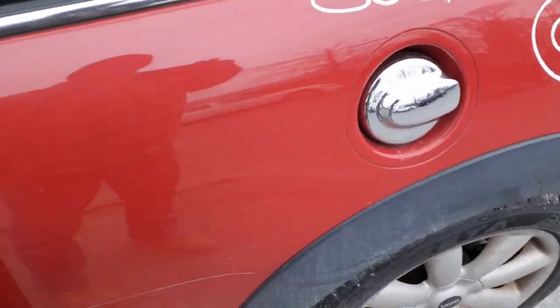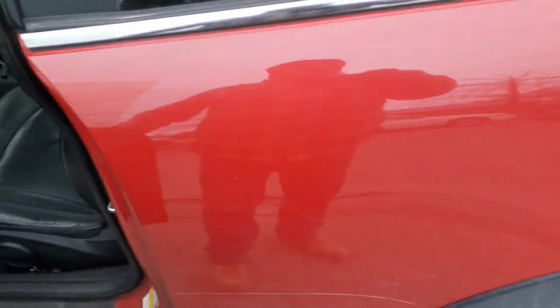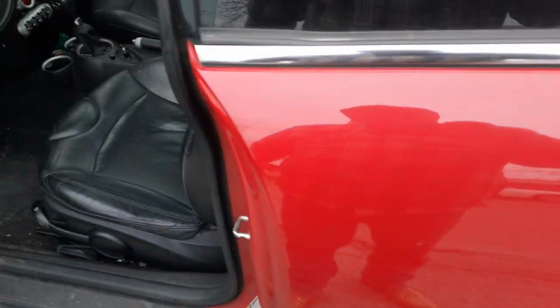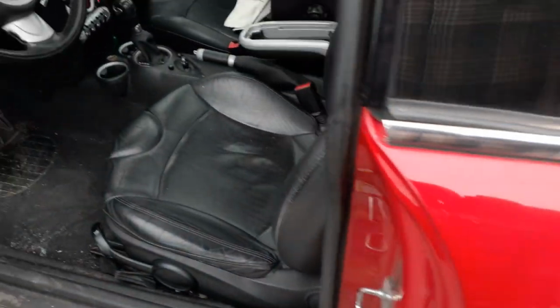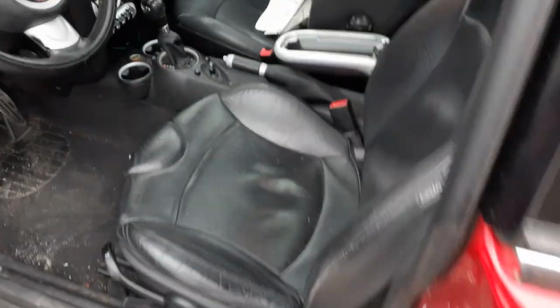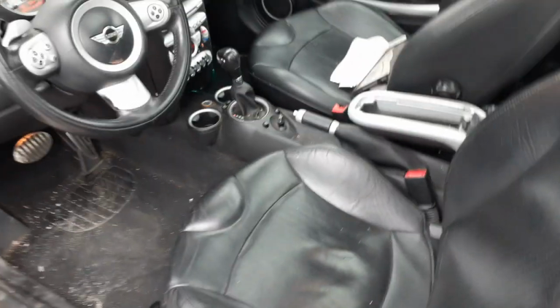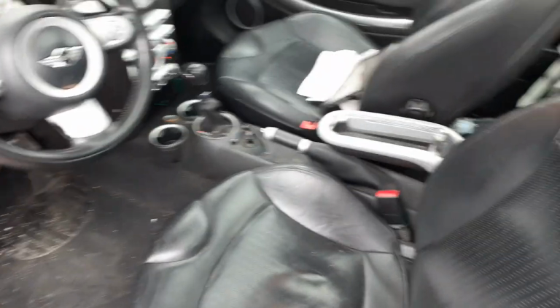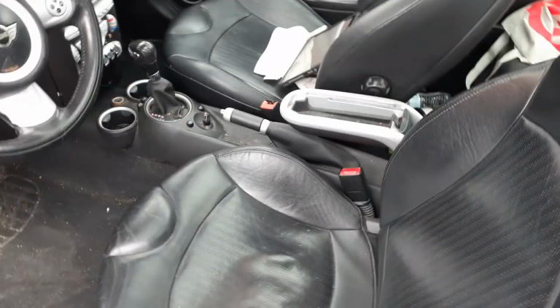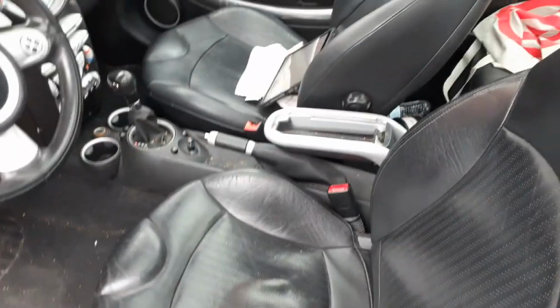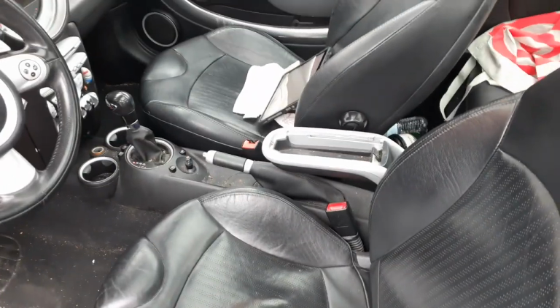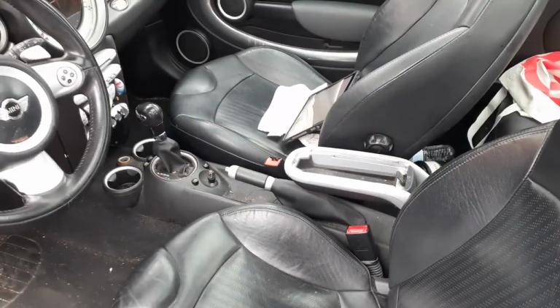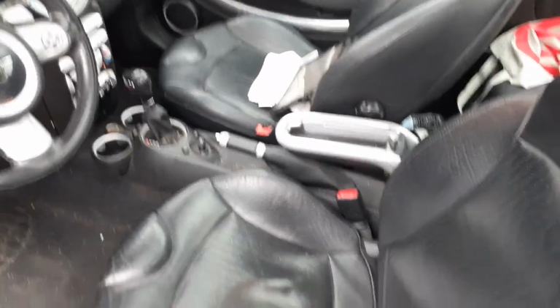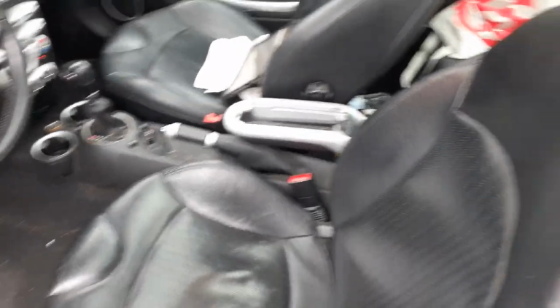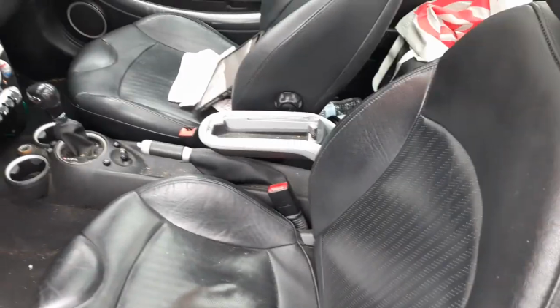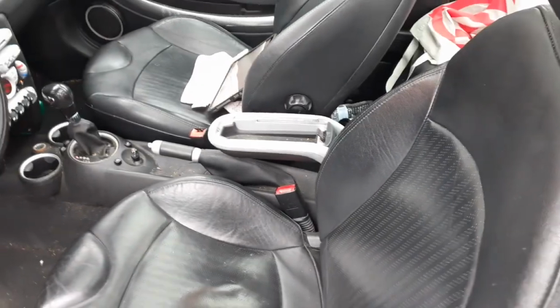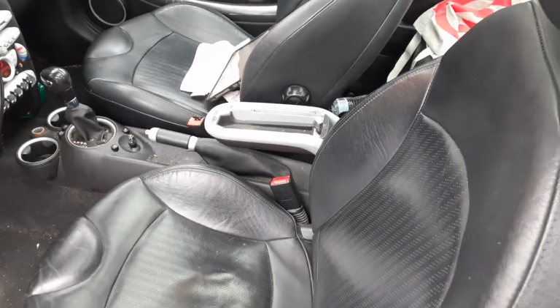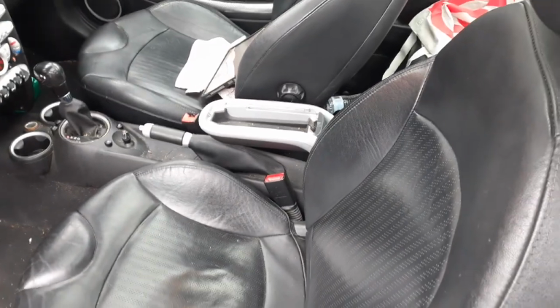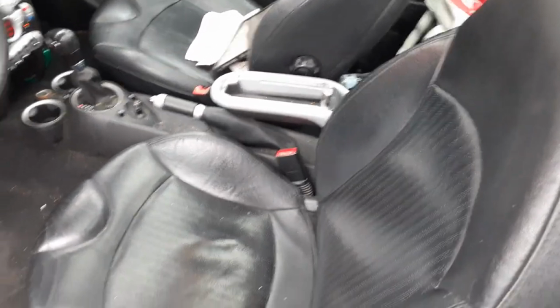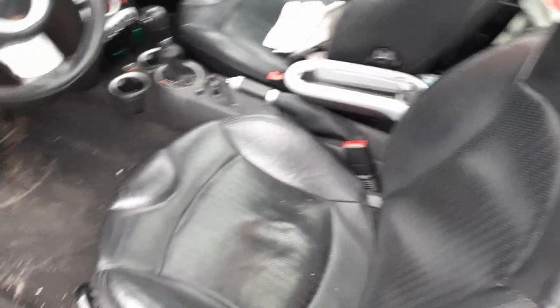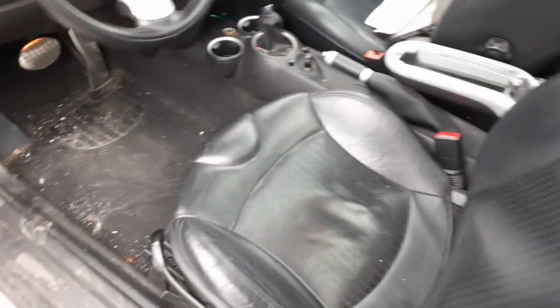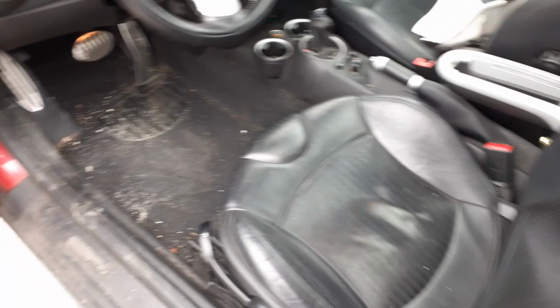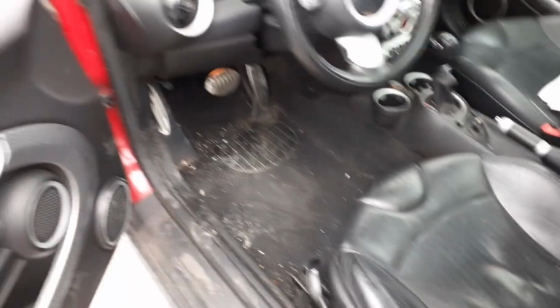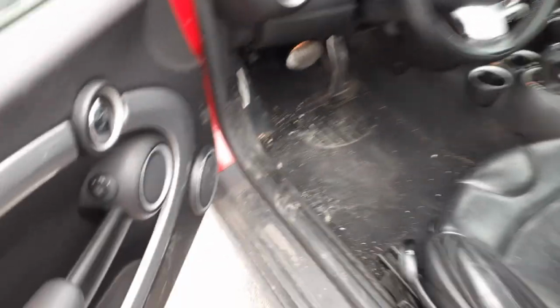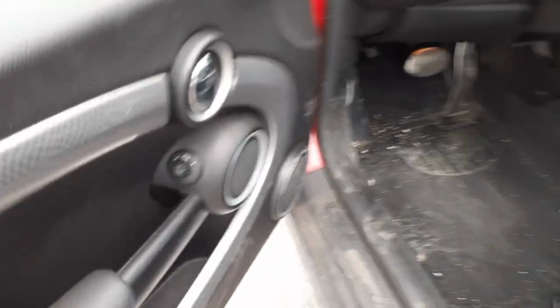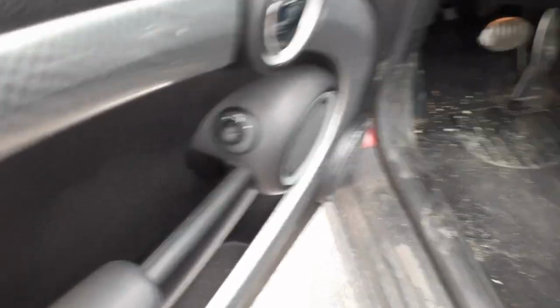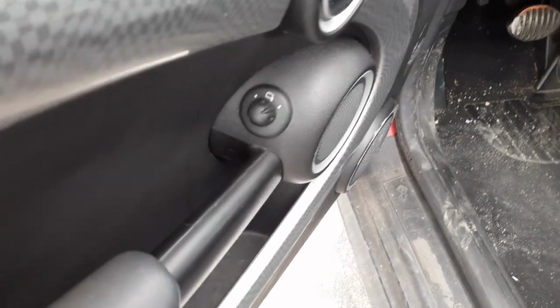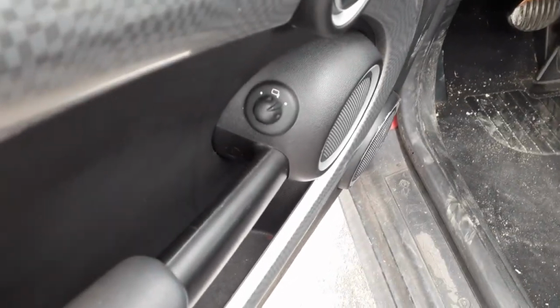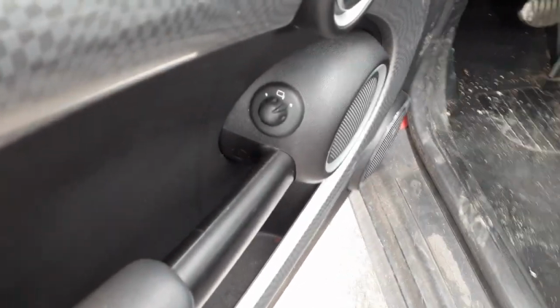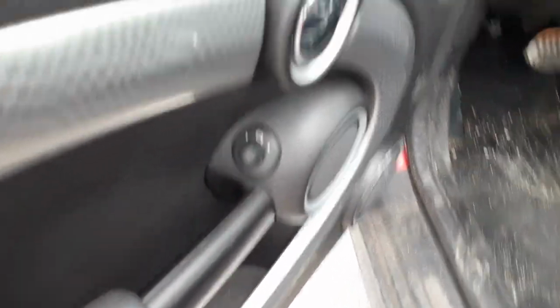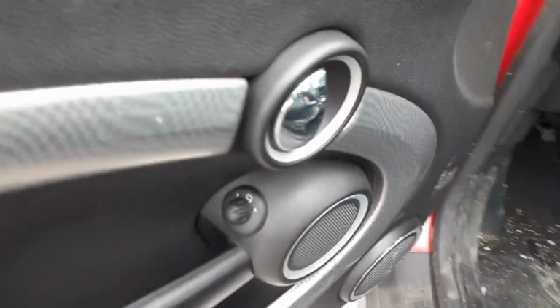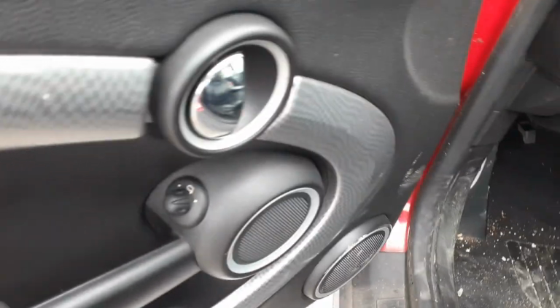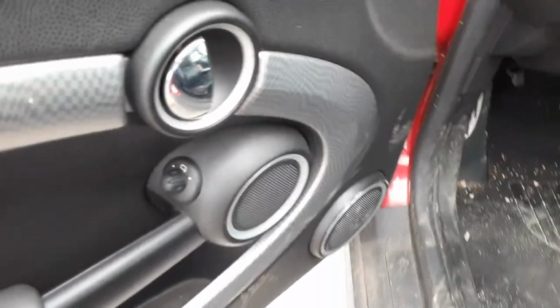Inside the car: both seats are no good, rear seats are ripped. You've got manual seat tracks. Here's your power mirror control and inside door handle.